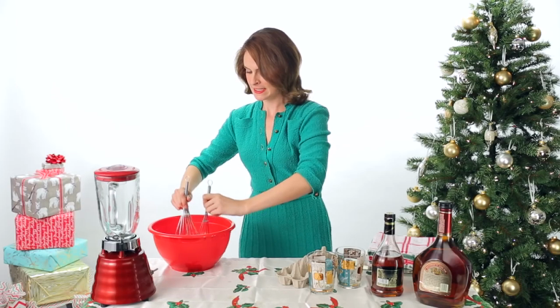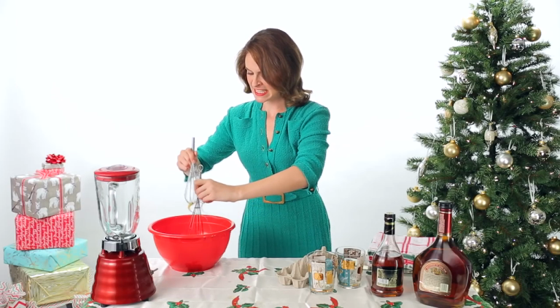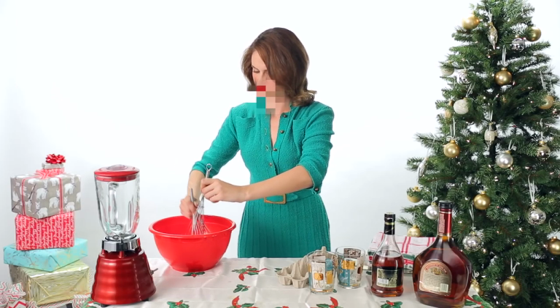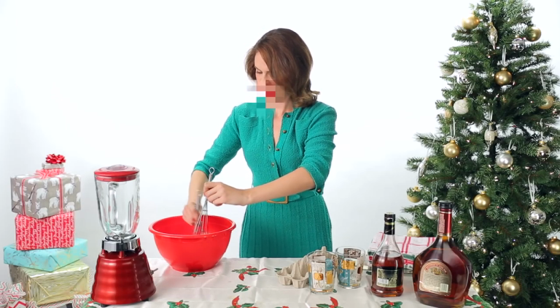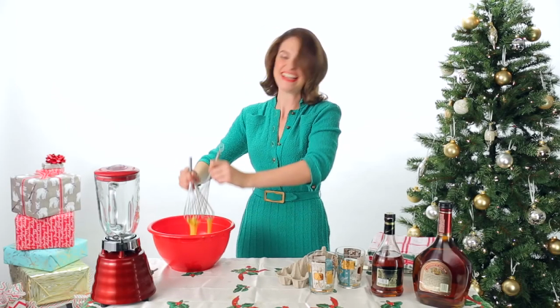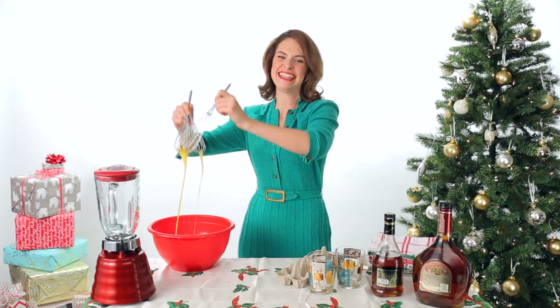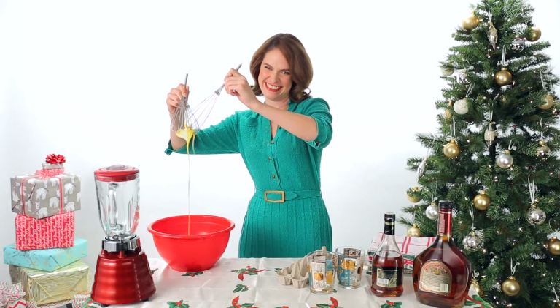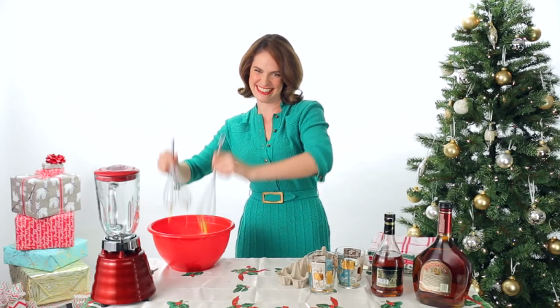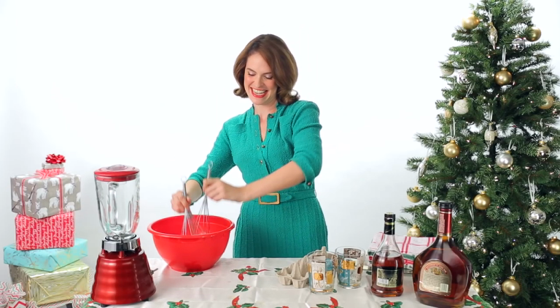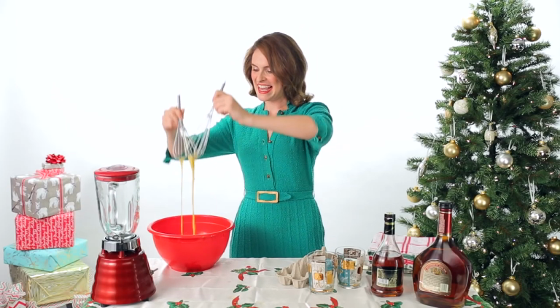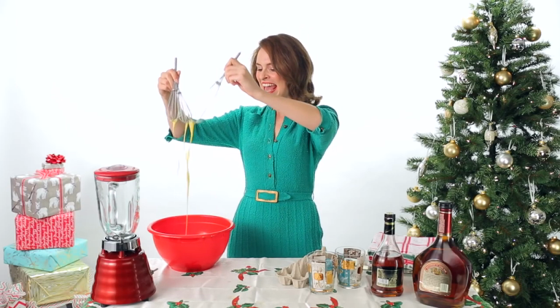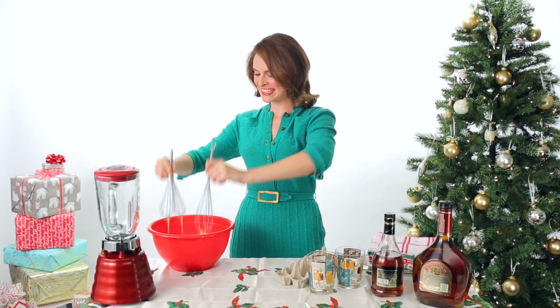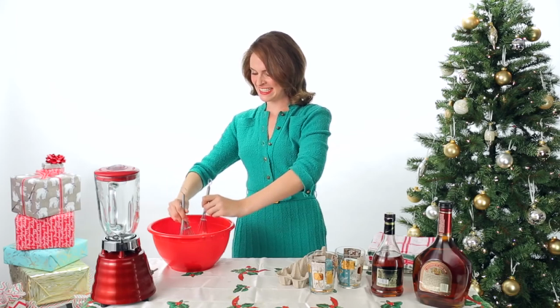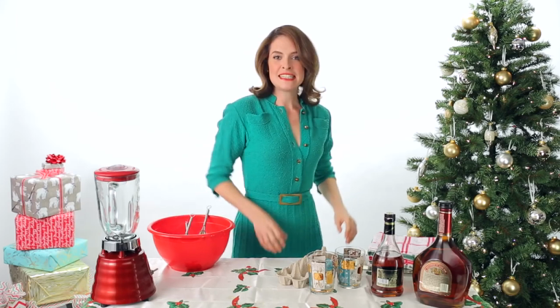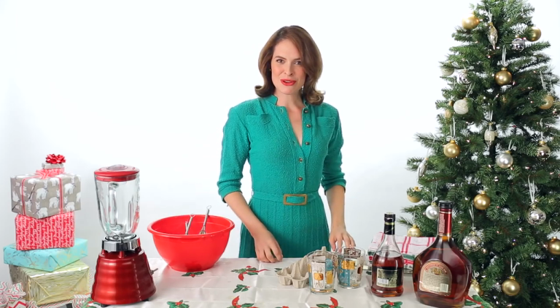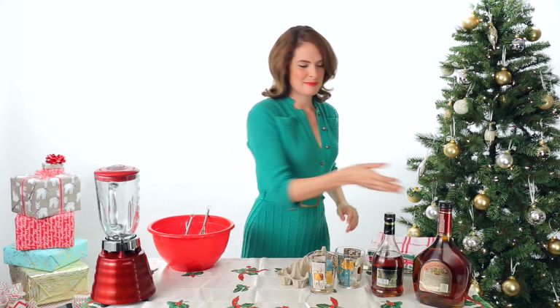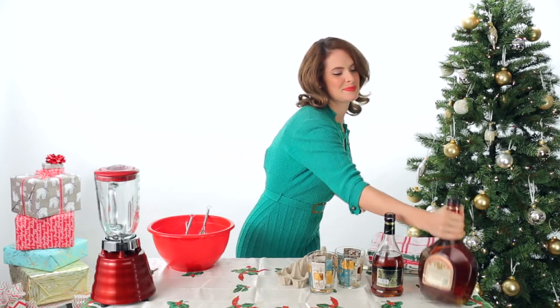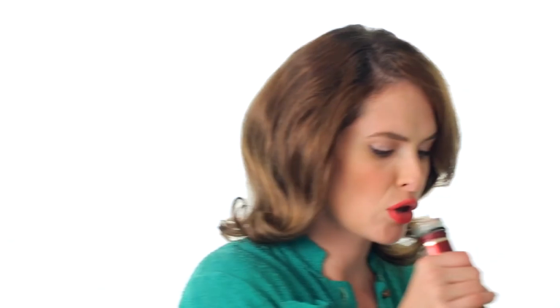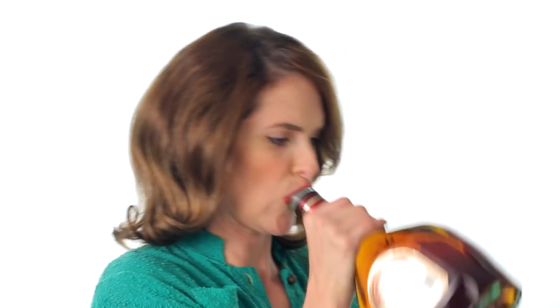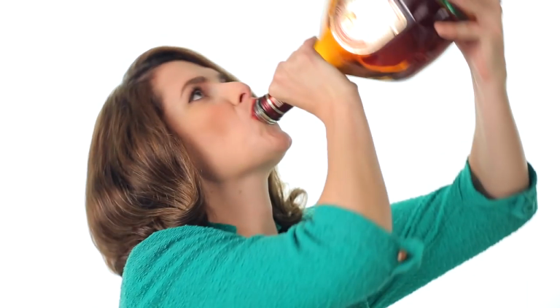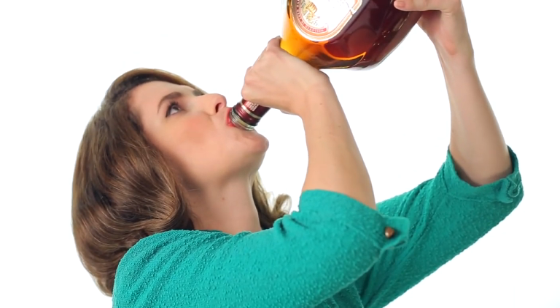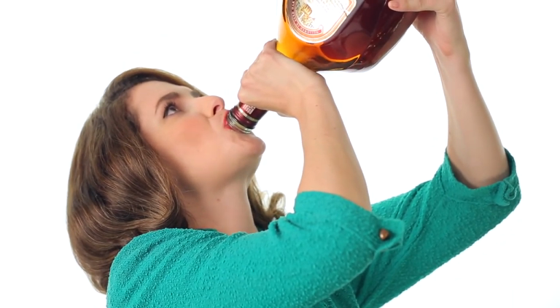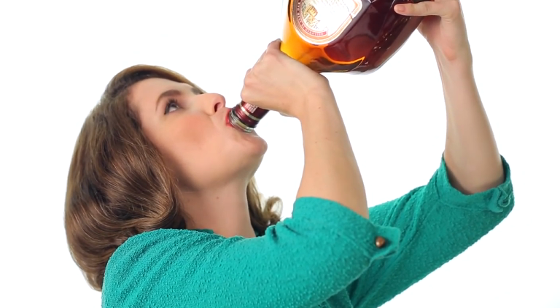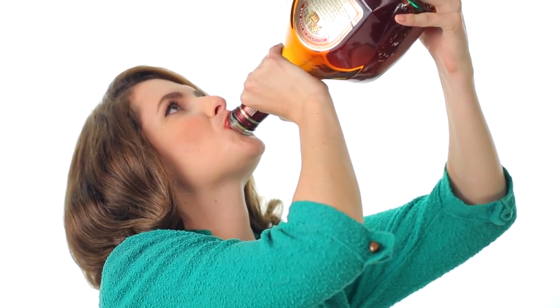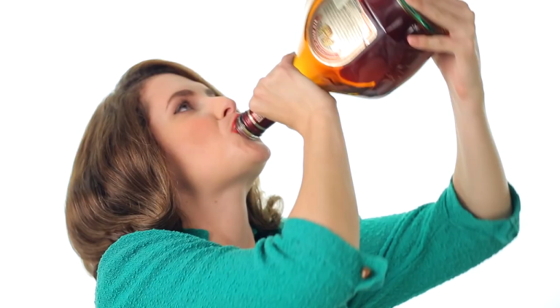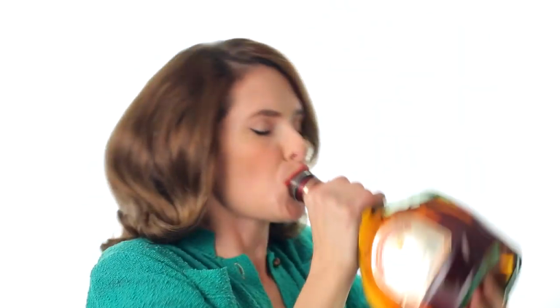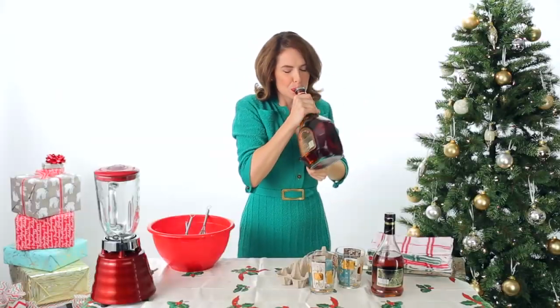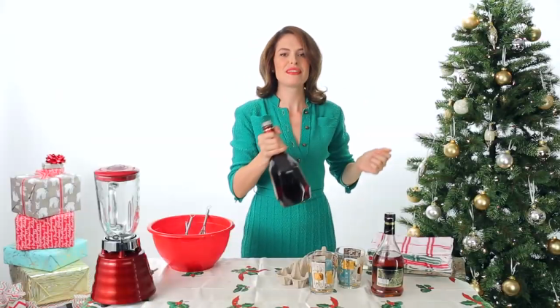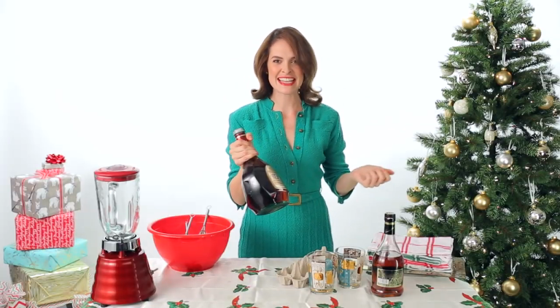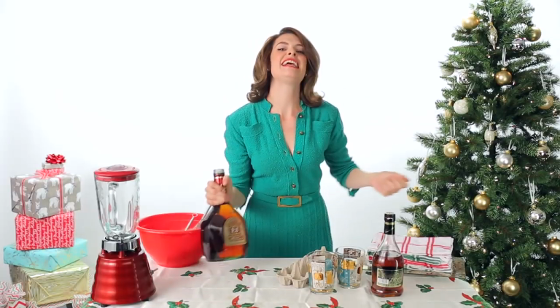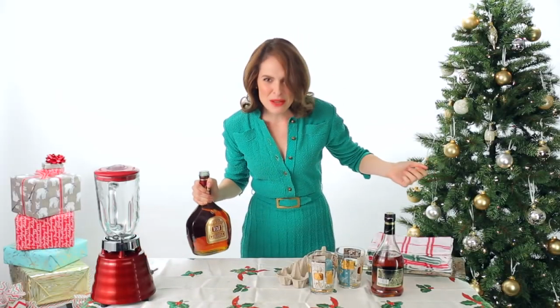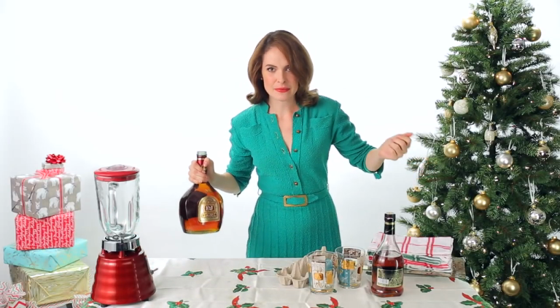Drink that you ****! Yes! Step three. Yes. Now that's what I—